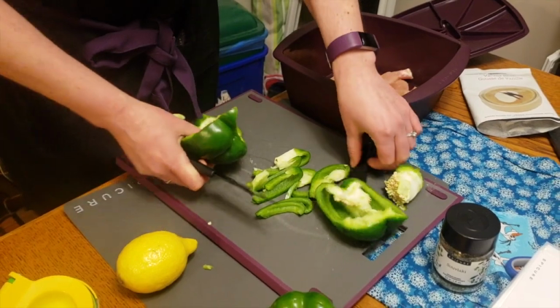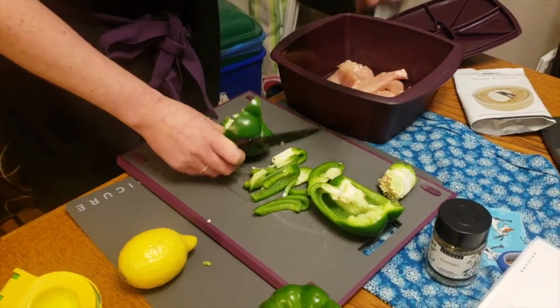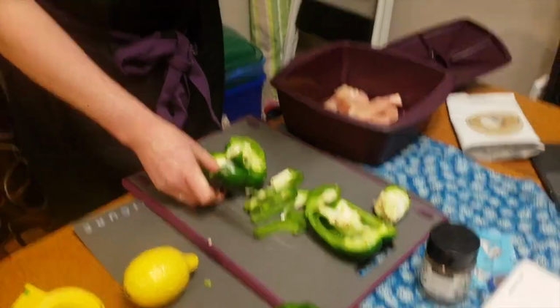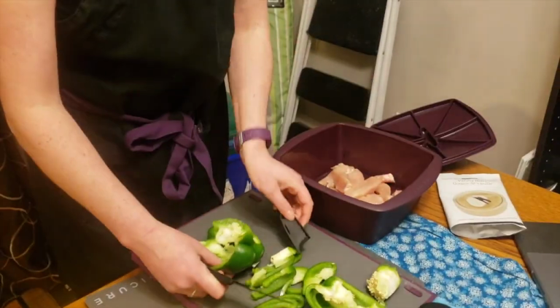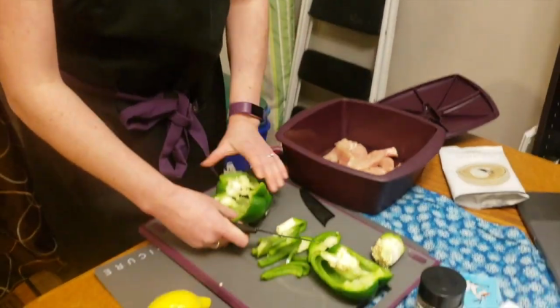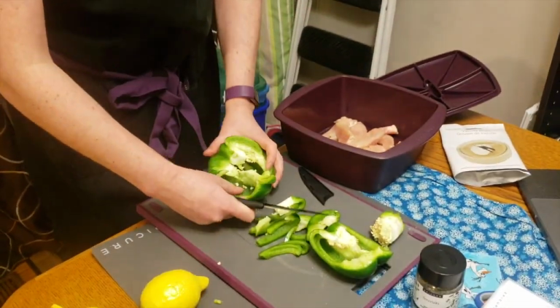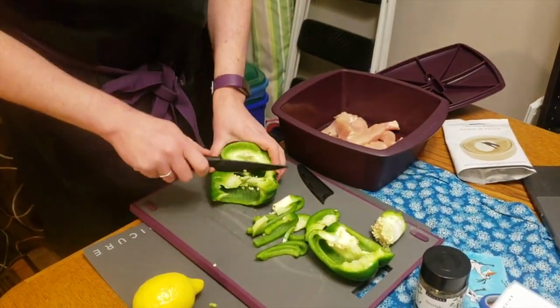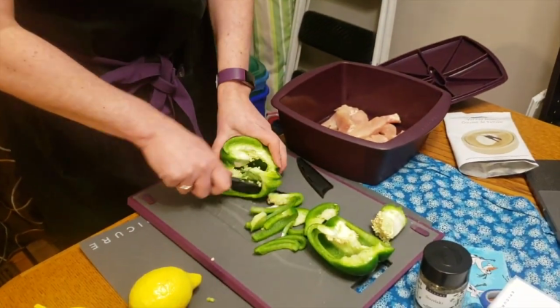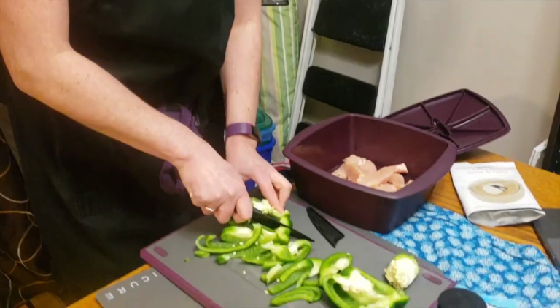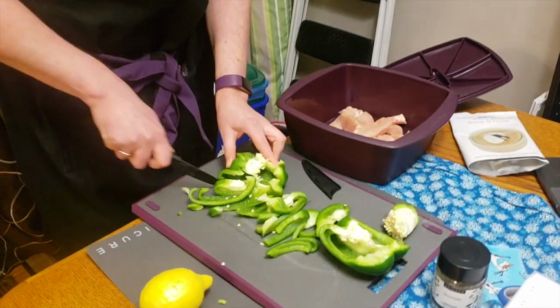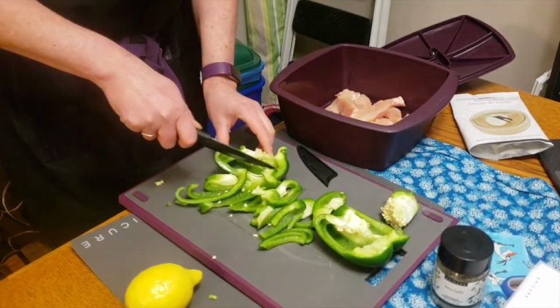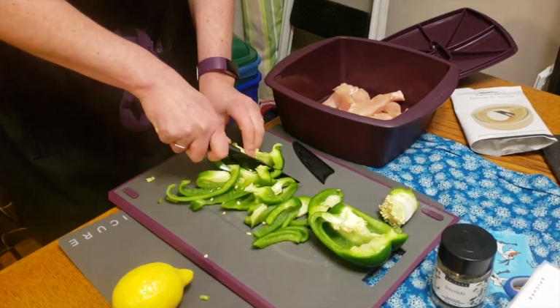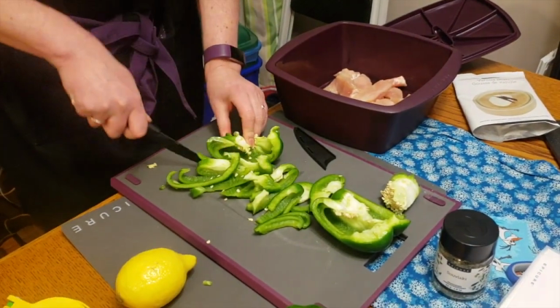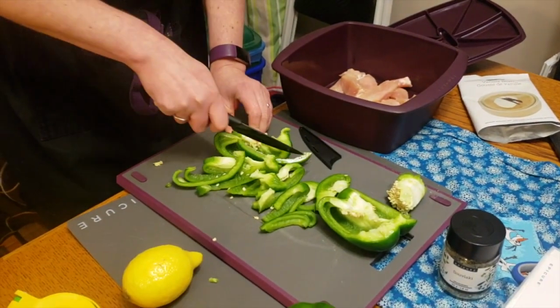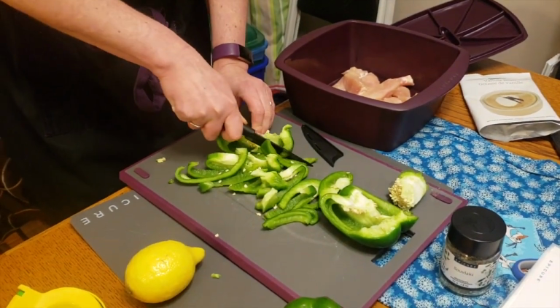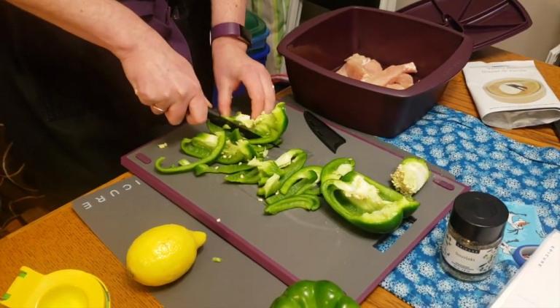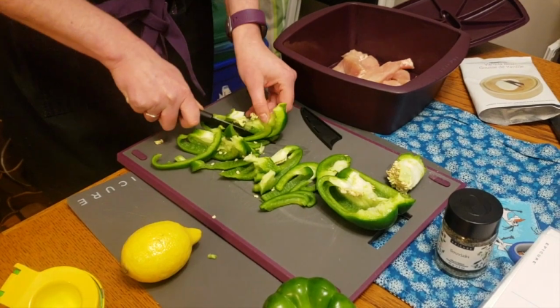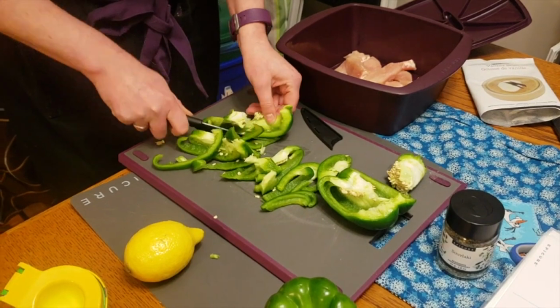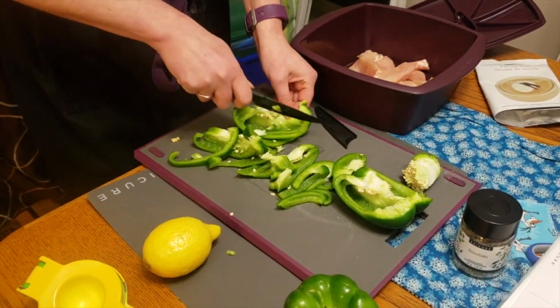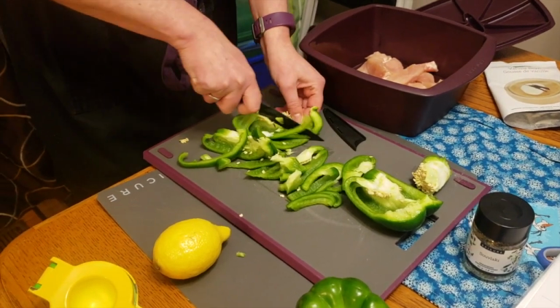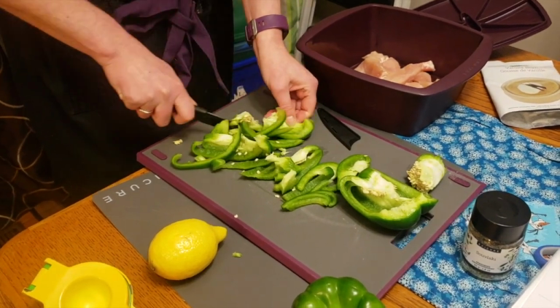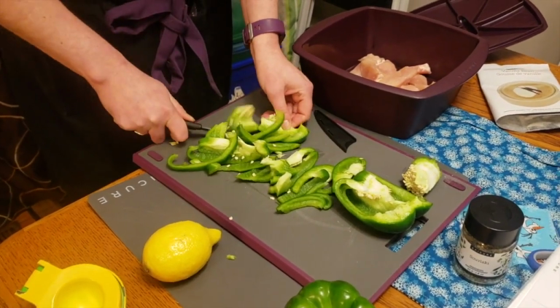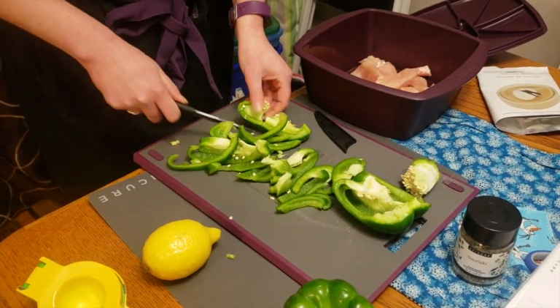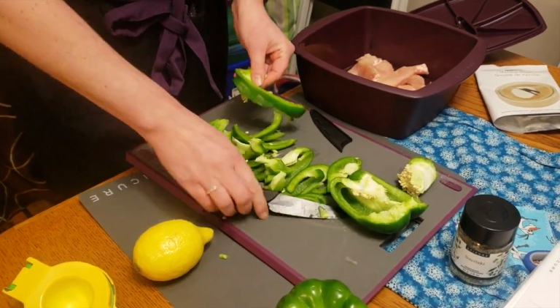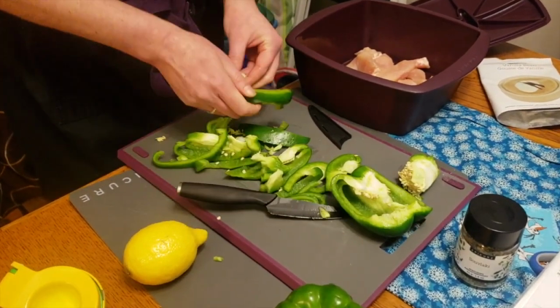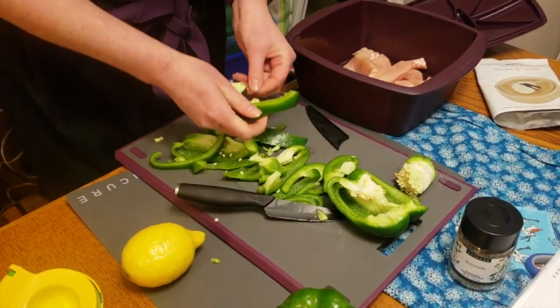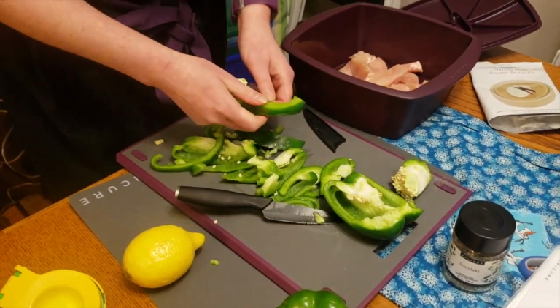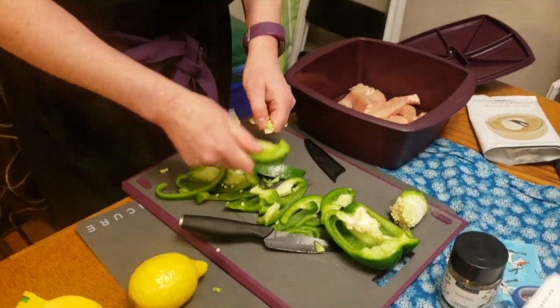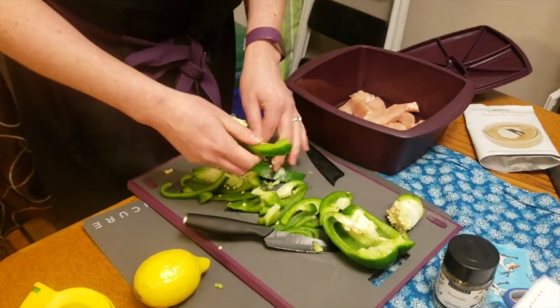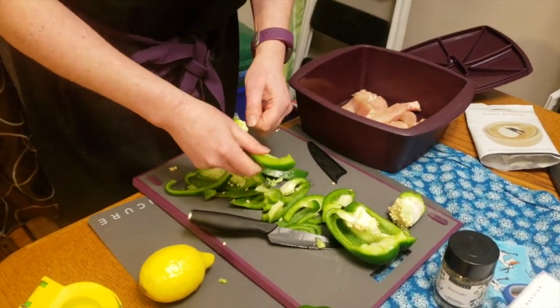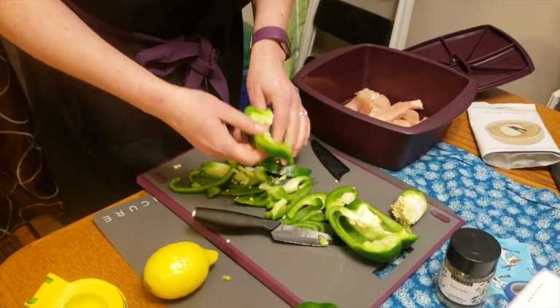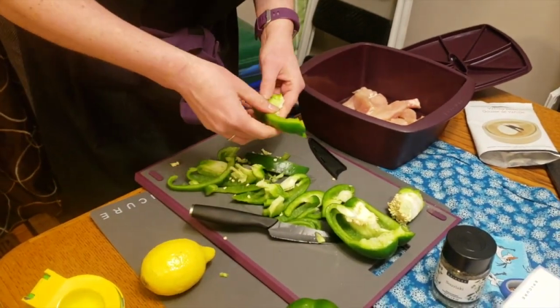It also comes with a guard, which is my favorite part because I'm quite clumsy. There are fancier ways to cut a pepper, but I go for function and I don't mind the seeds, so I don't really fuss about that either.